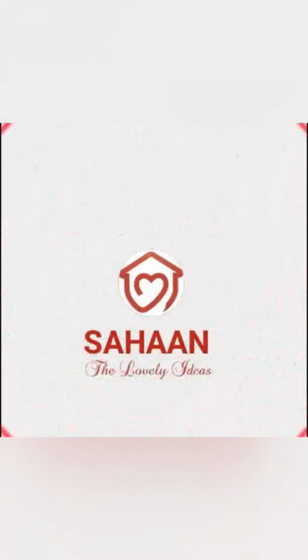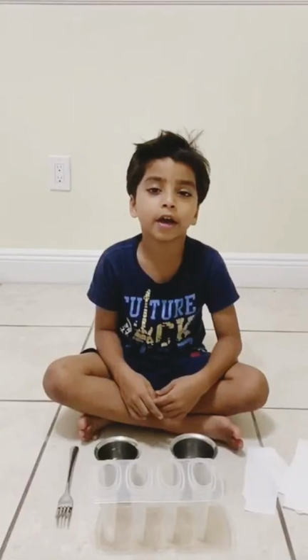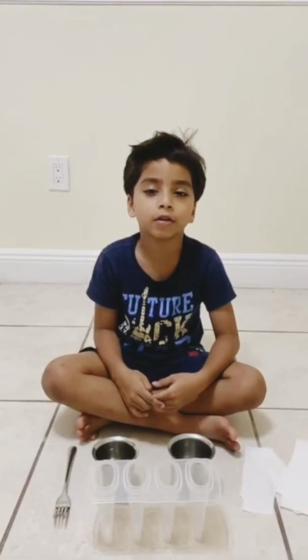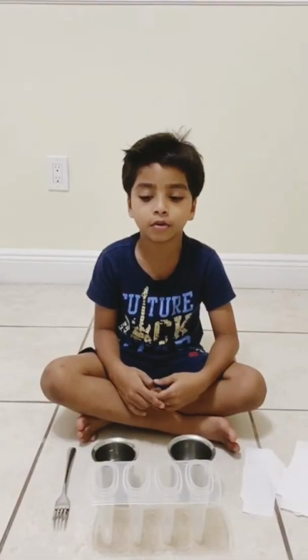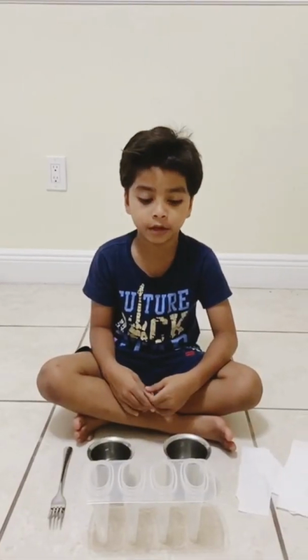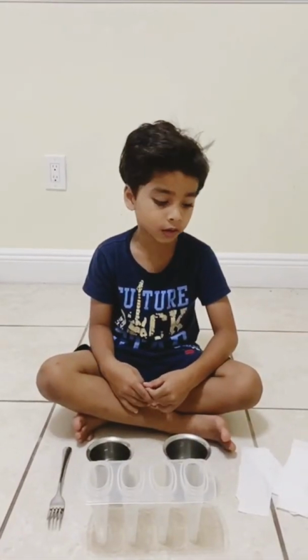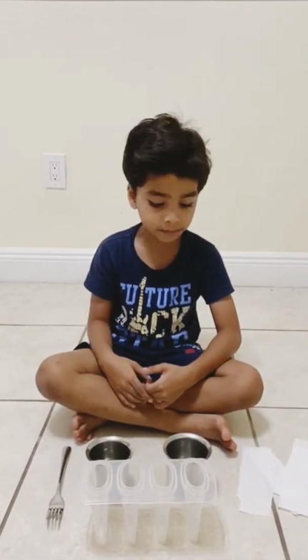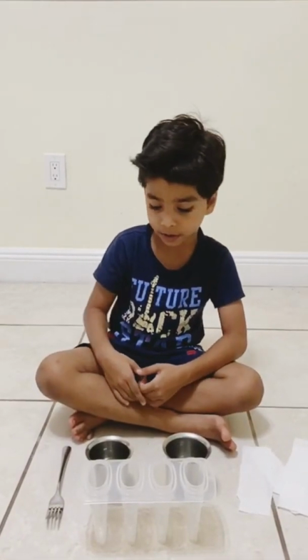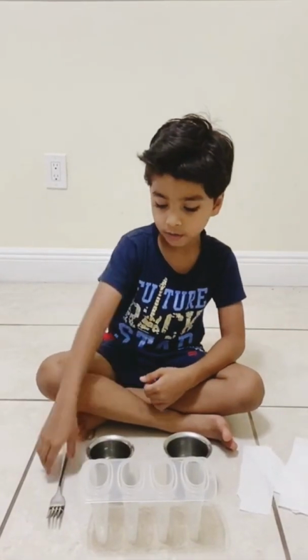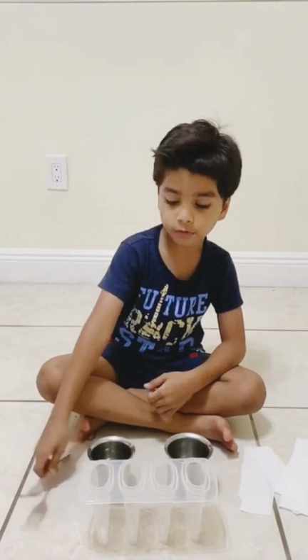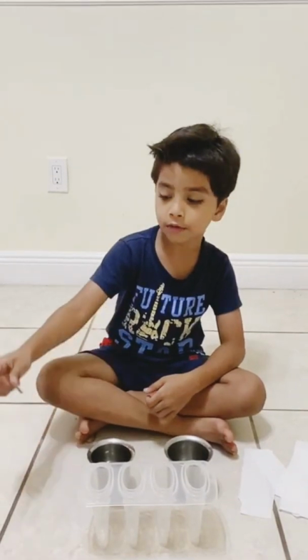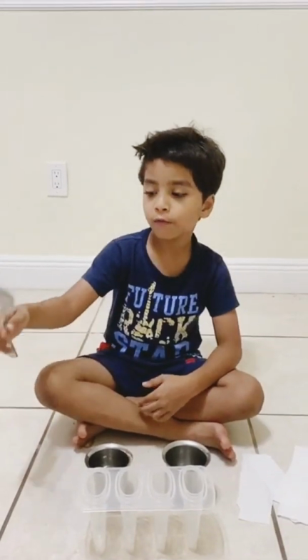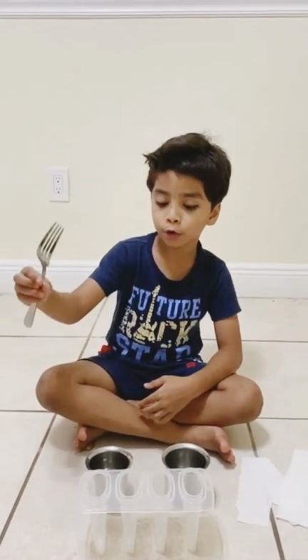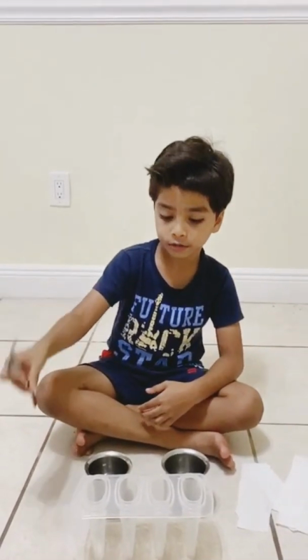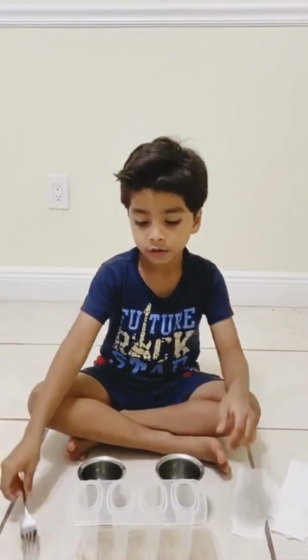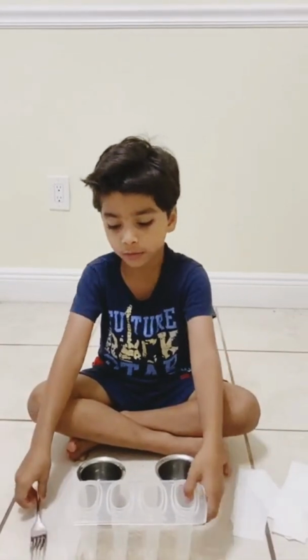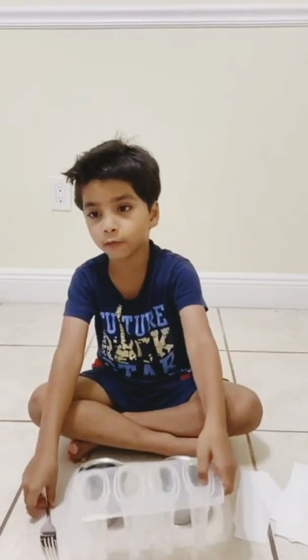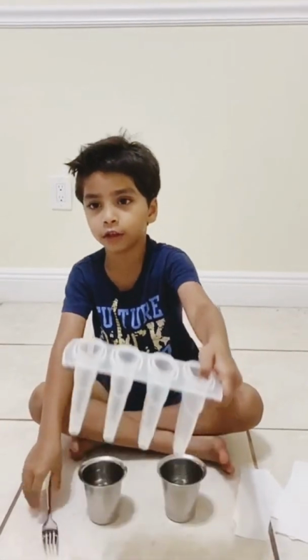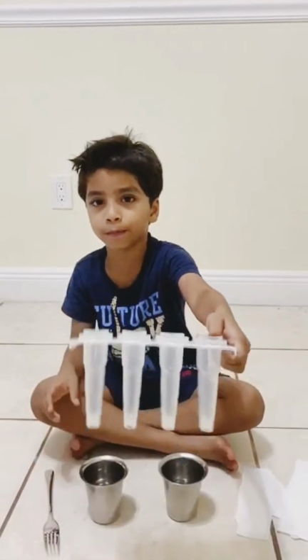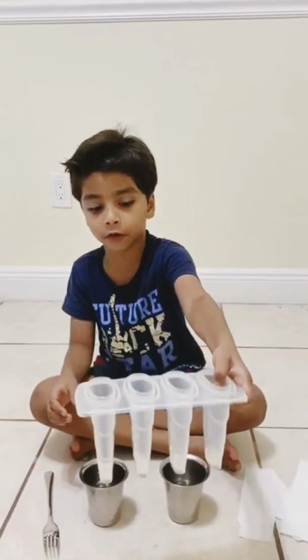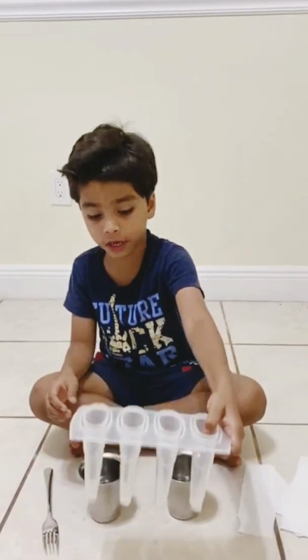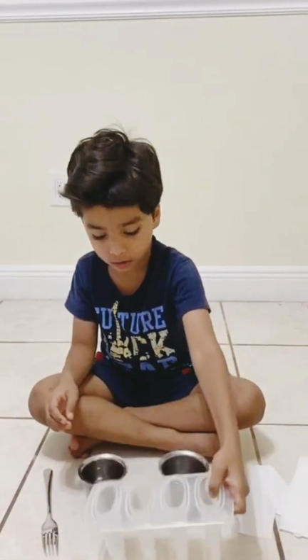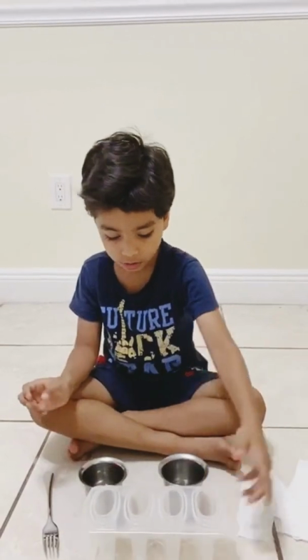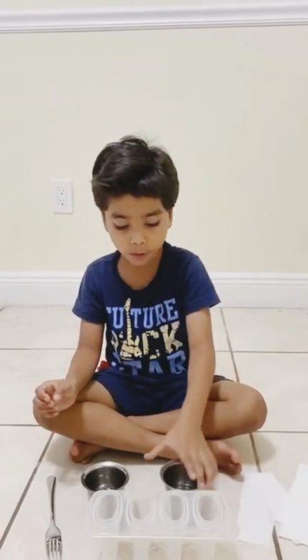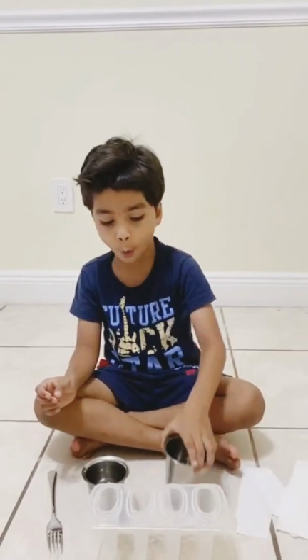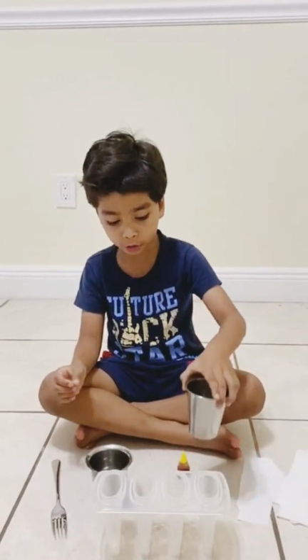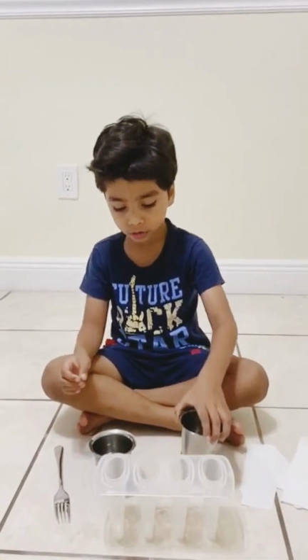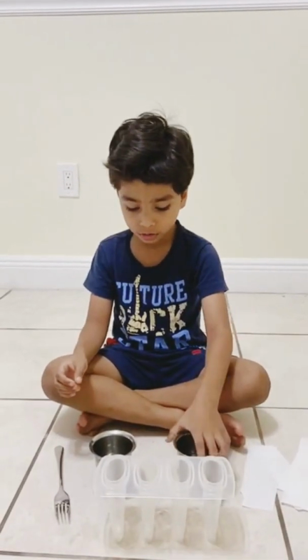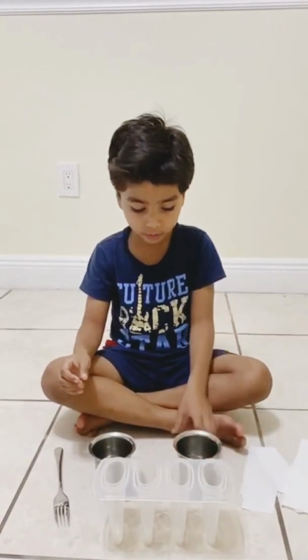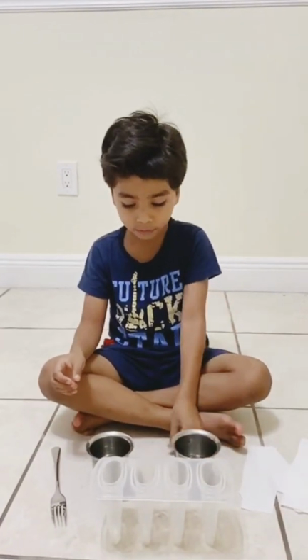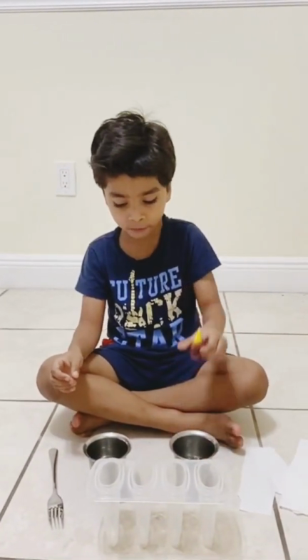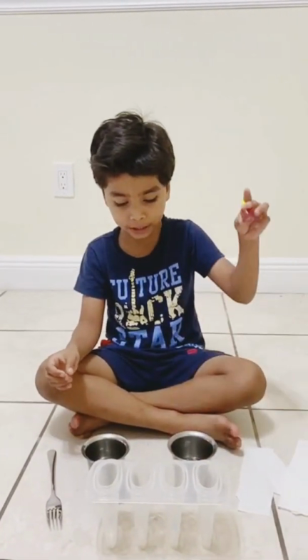Hi guys, today we are going to make a science experiment. First we have flour, then we have this popsicle thing, then we have water, then we have kind of paint.